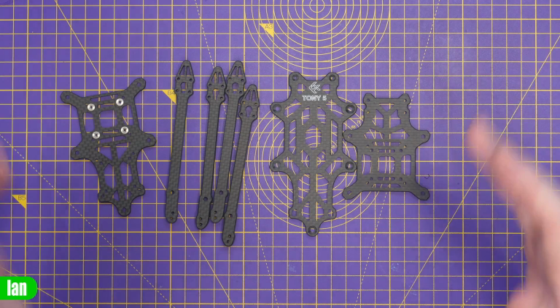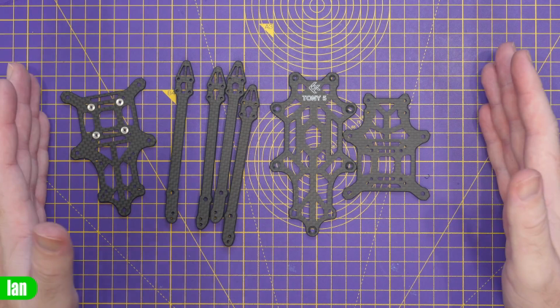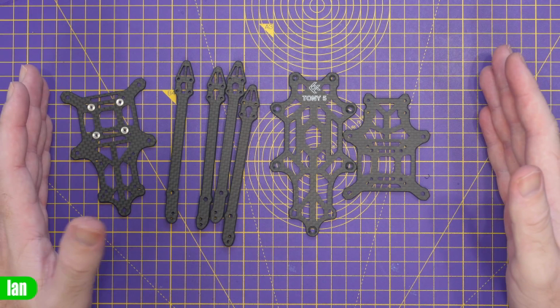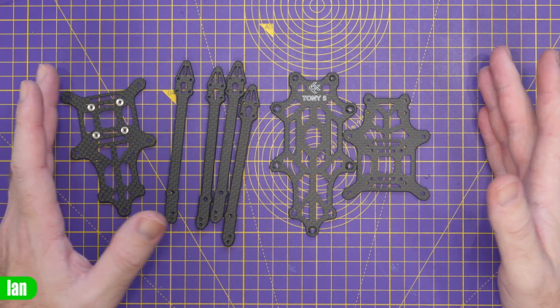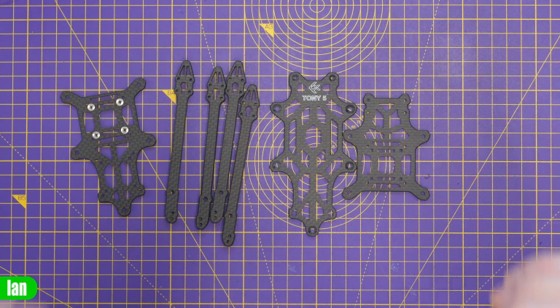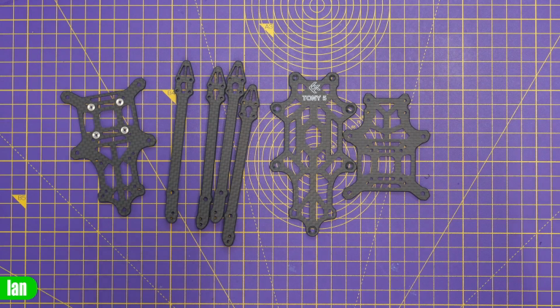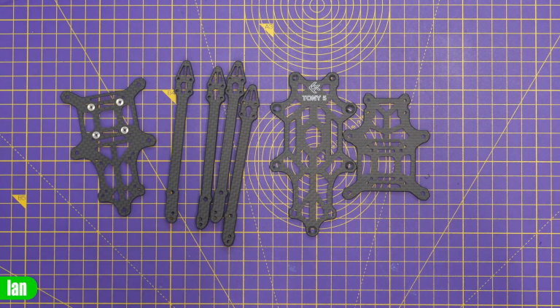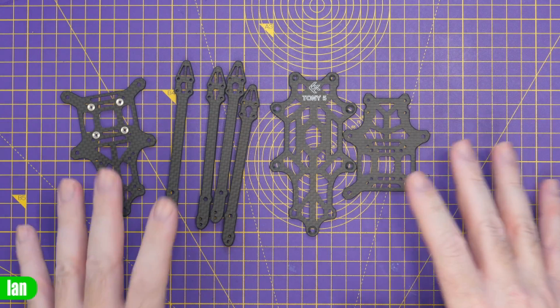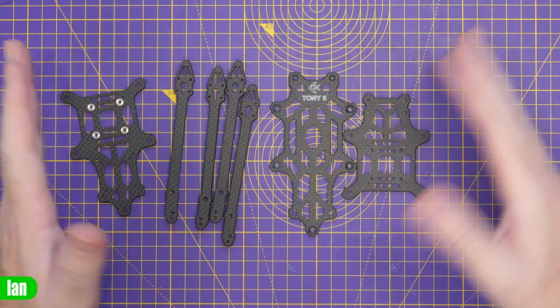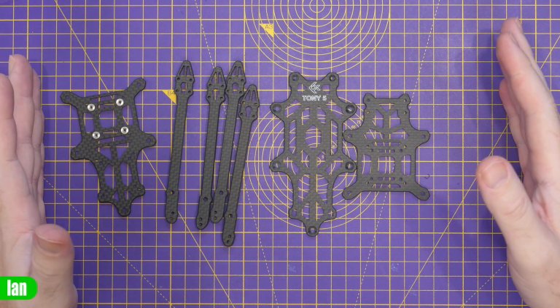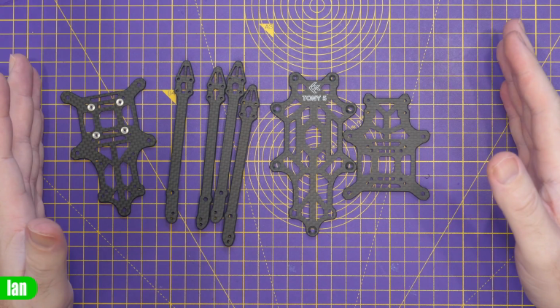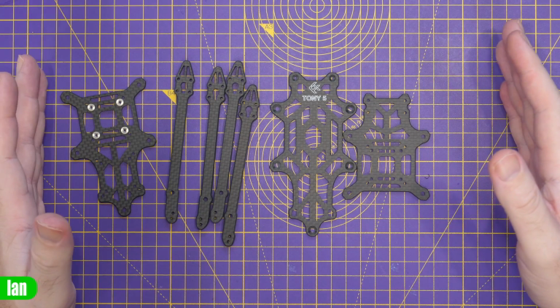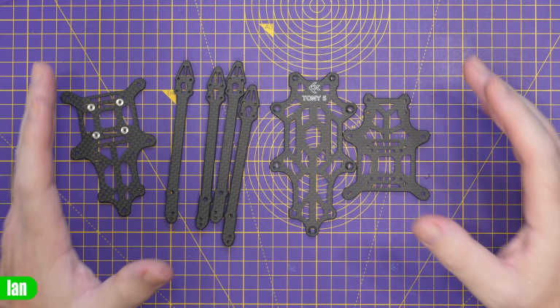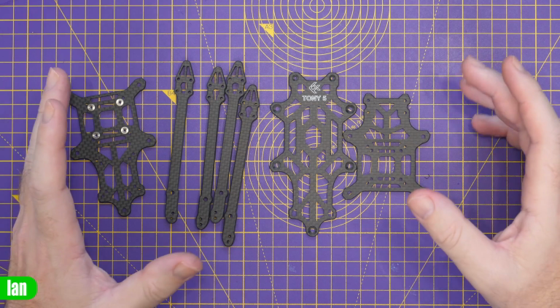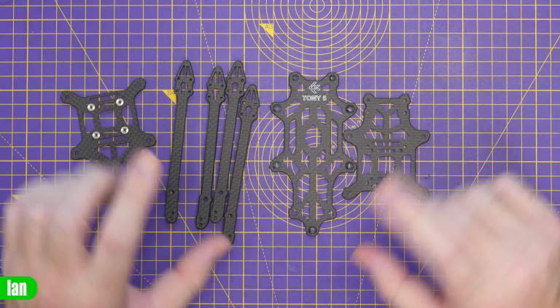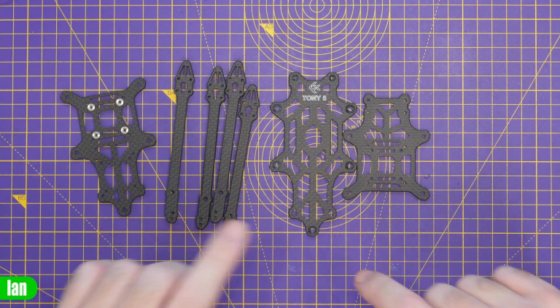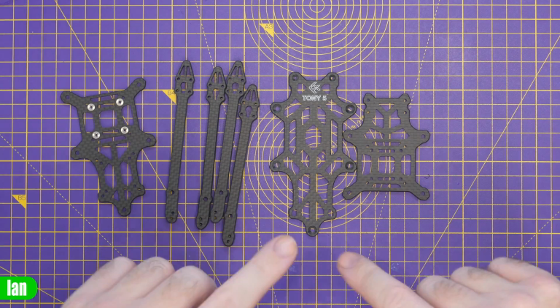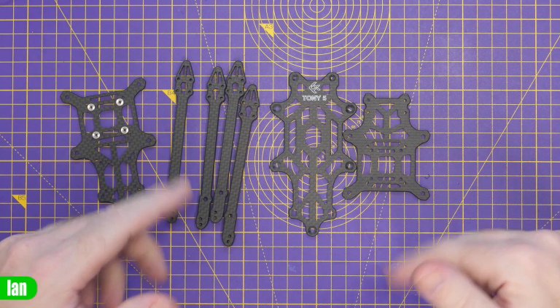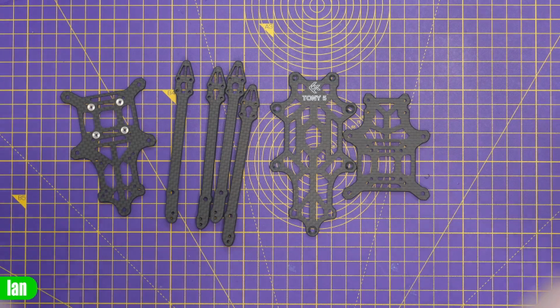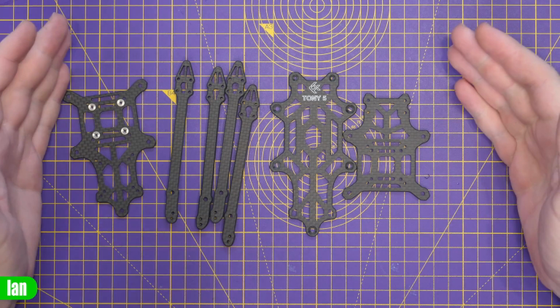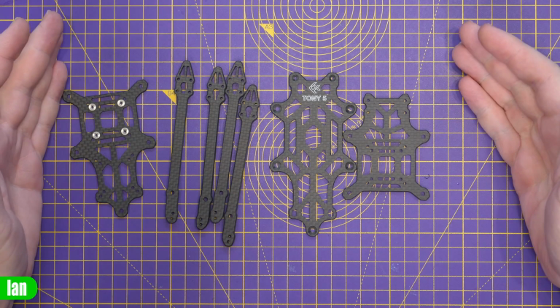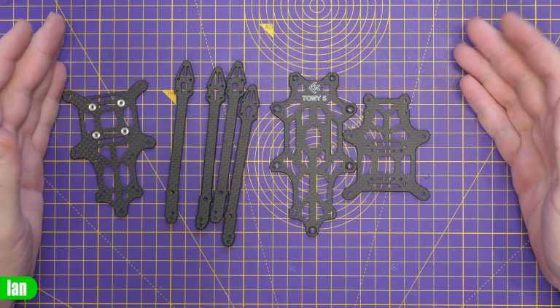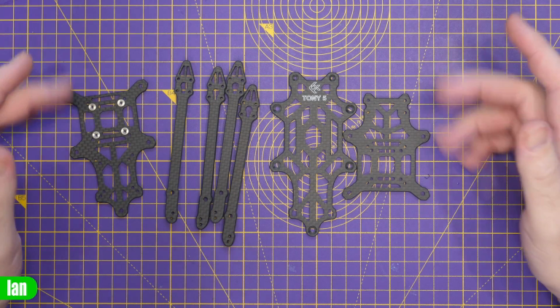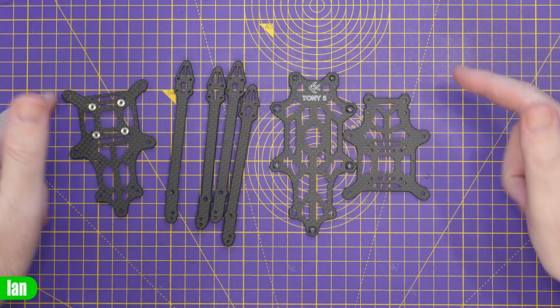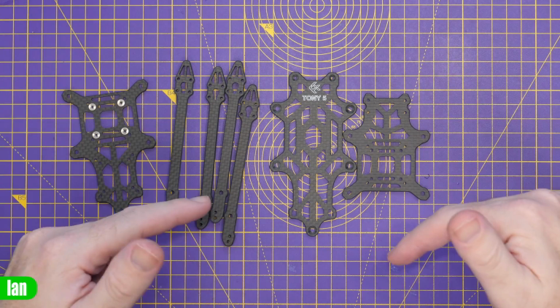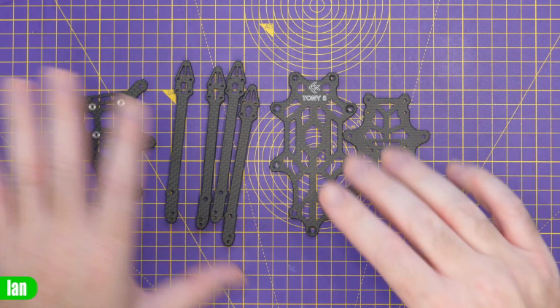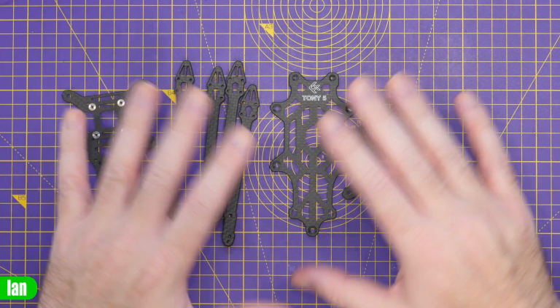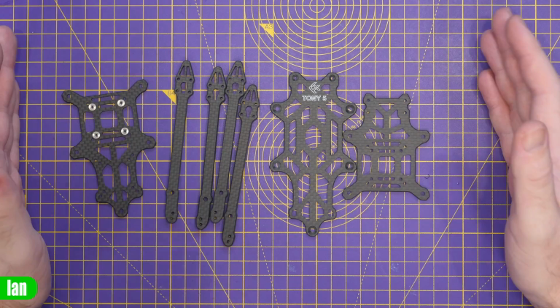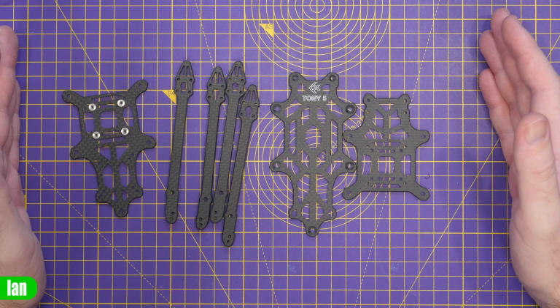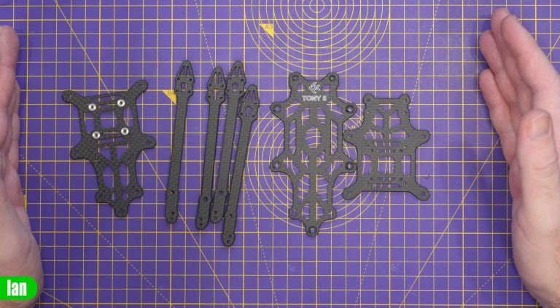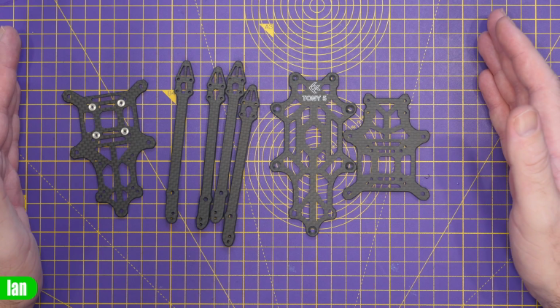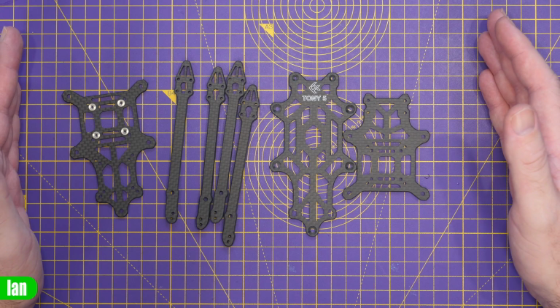The next thing I'm going to do is put this frame together. I'm not going to do it as a step-by-step guide in this video, but I'll record it and put it down as a high speed and then come back and talk you through various parts as I move through.